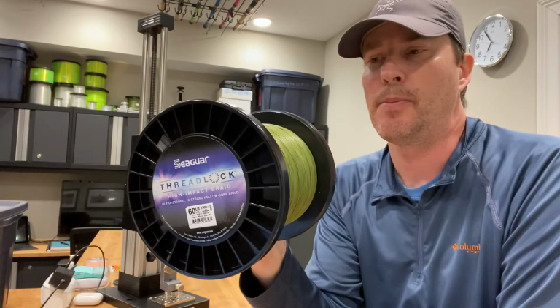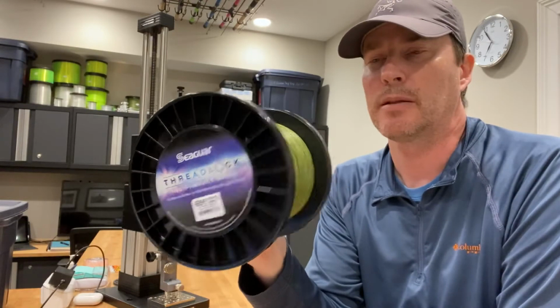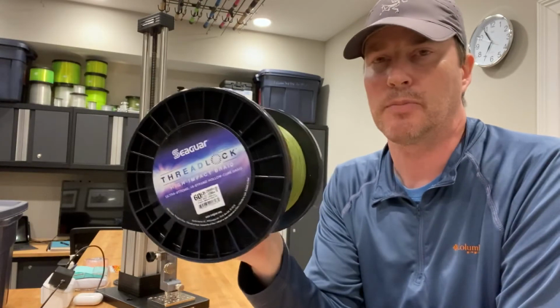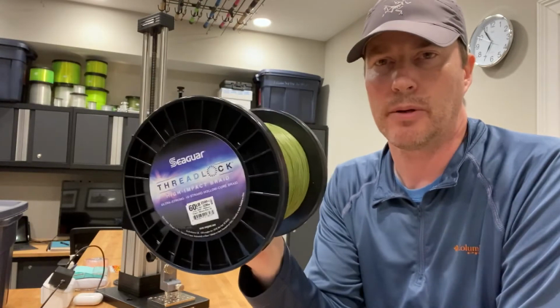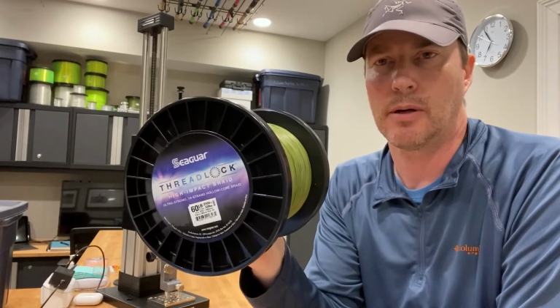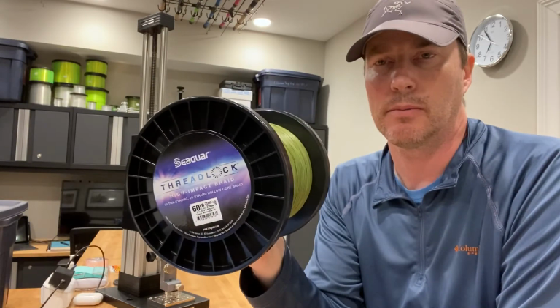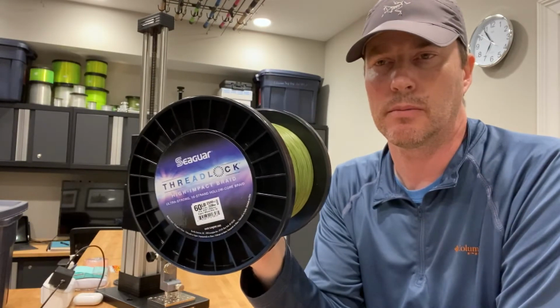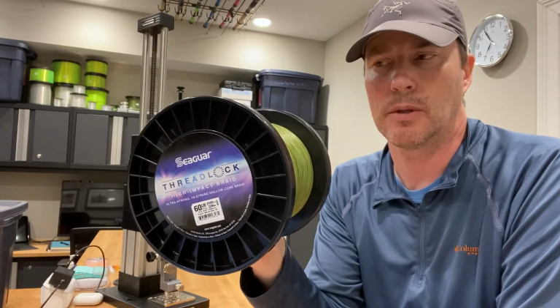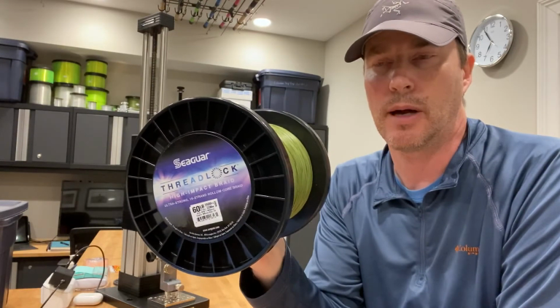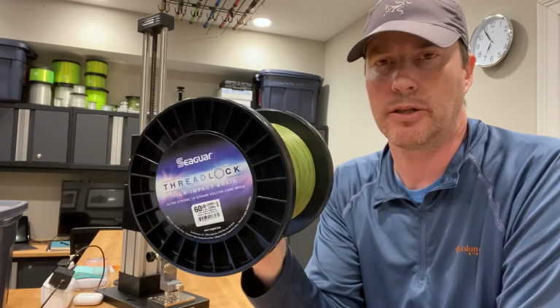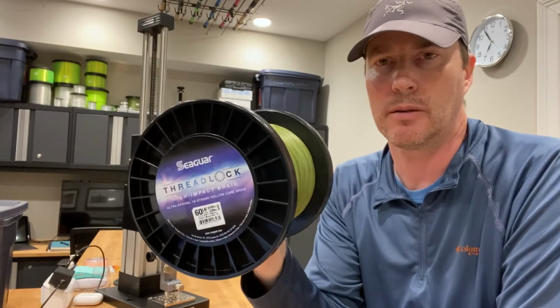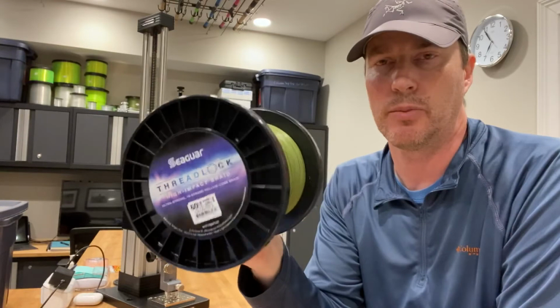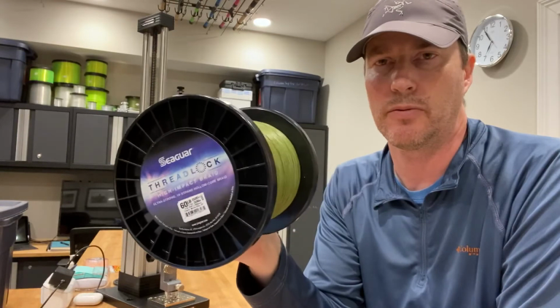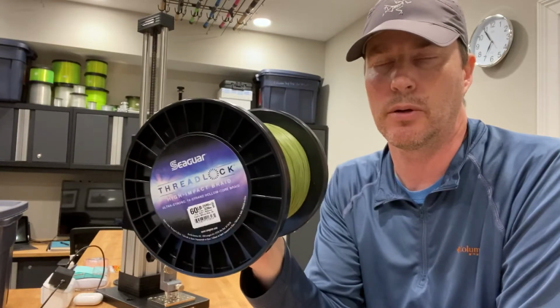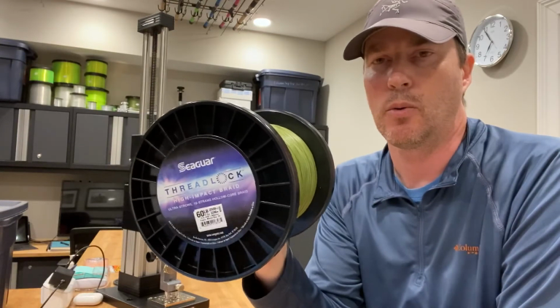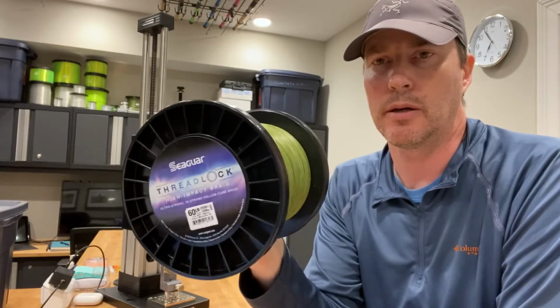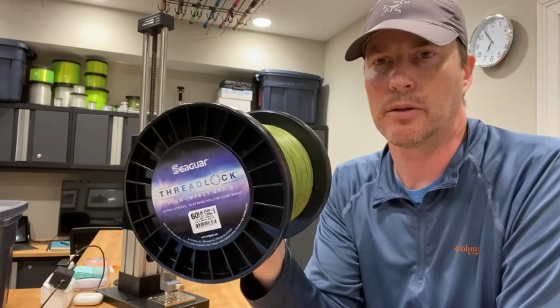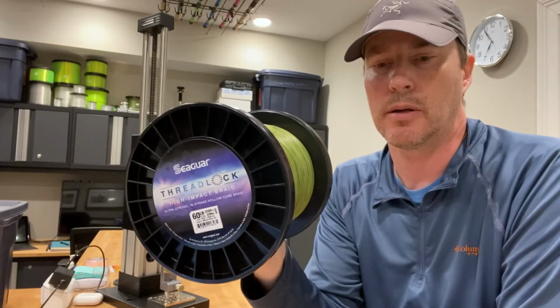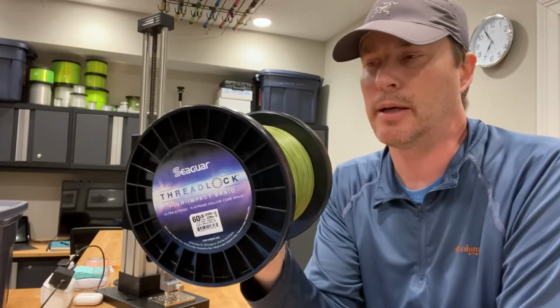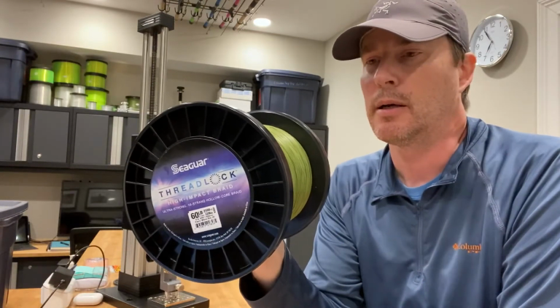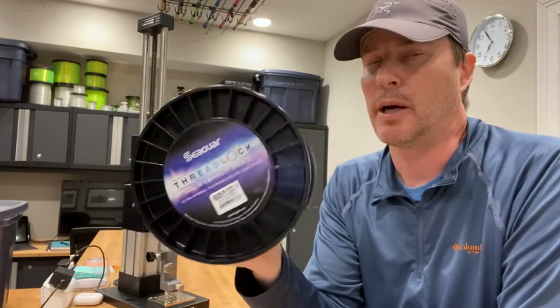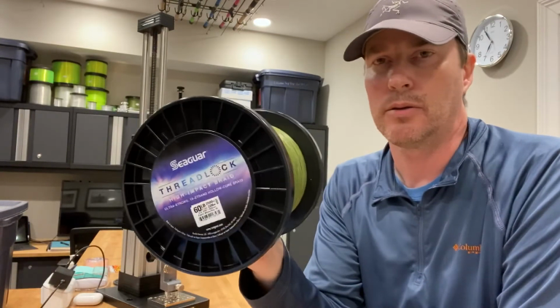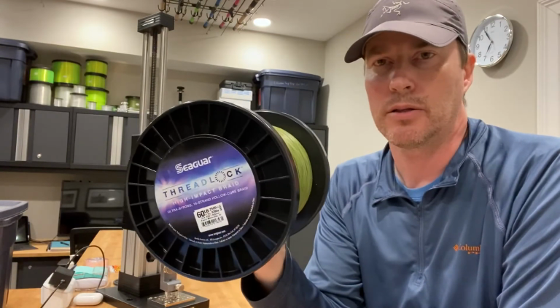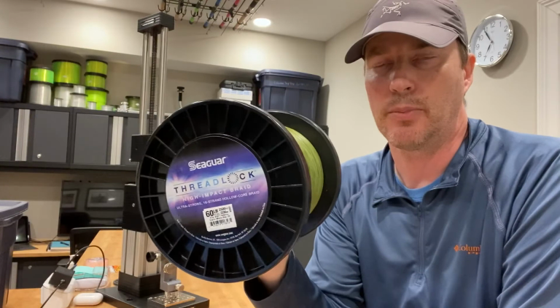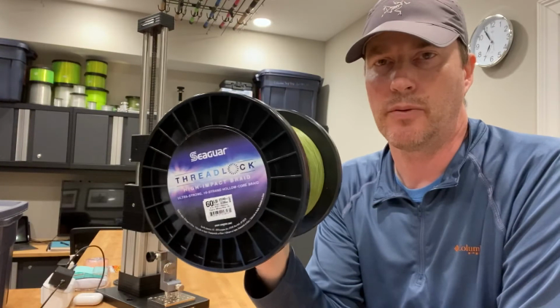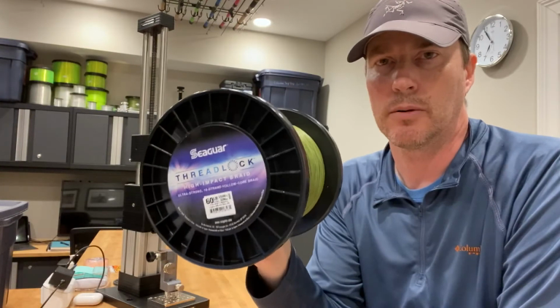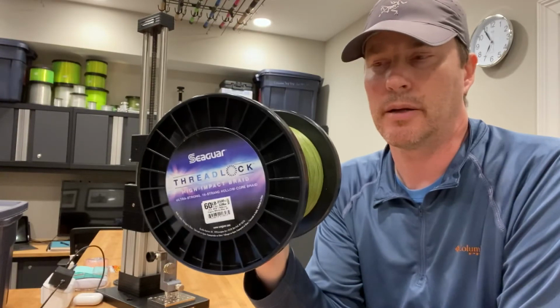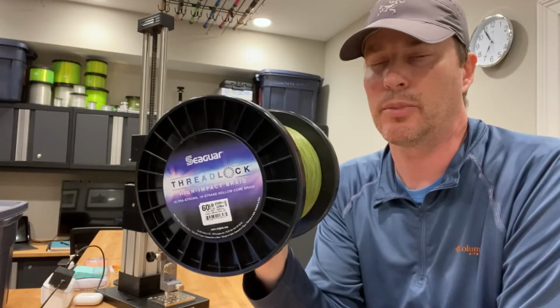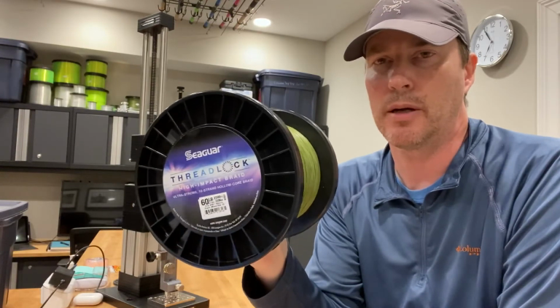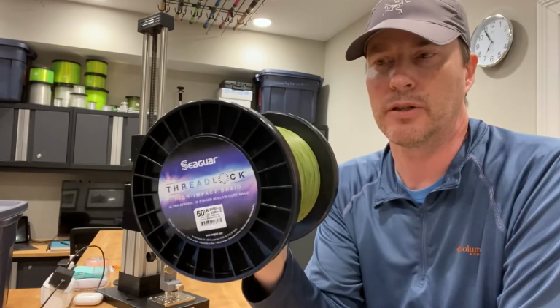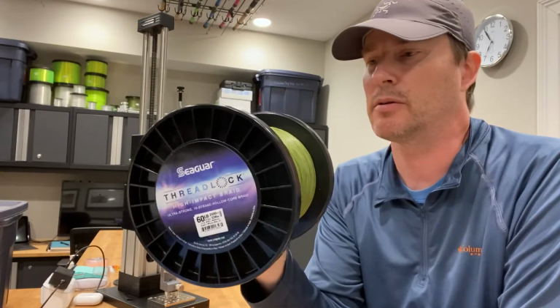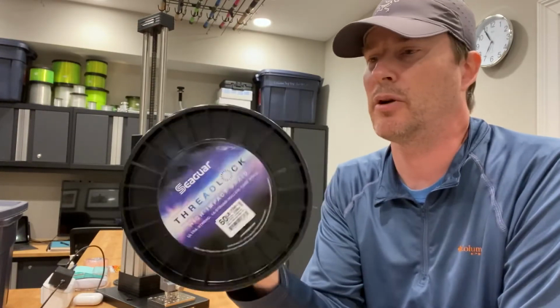It's a less popular application. Most people use it for wind-on leaders and the like, but I like to use it as straight-up braid for my typical braided fishing situations.